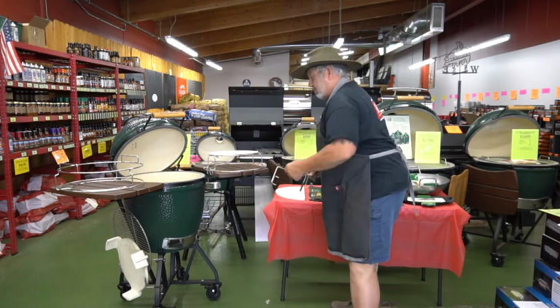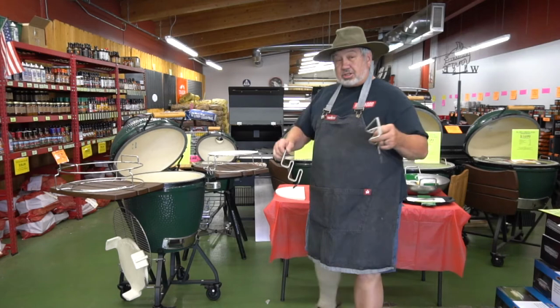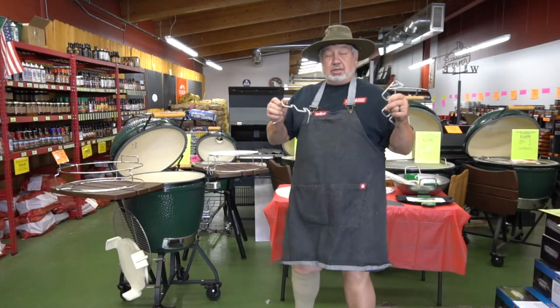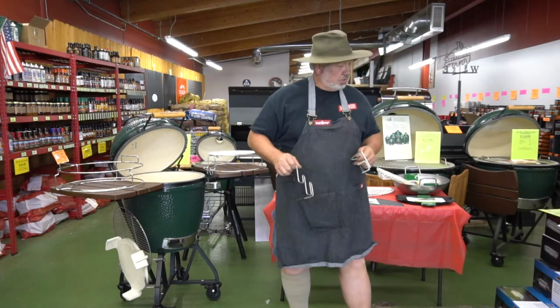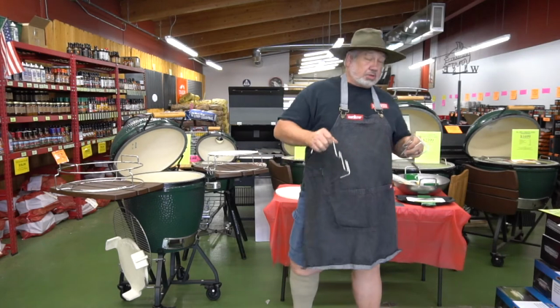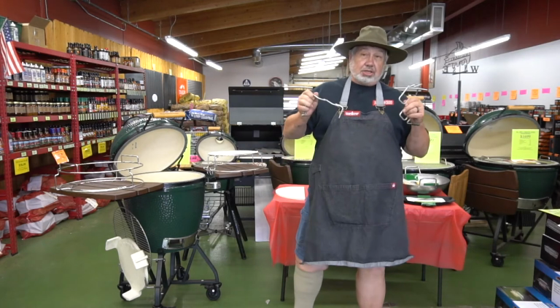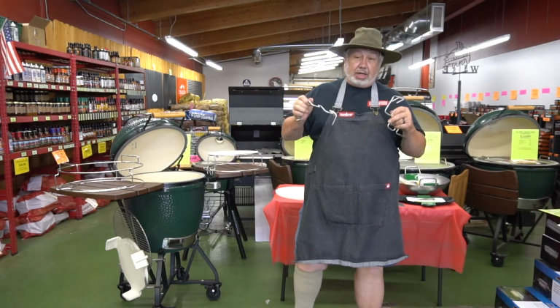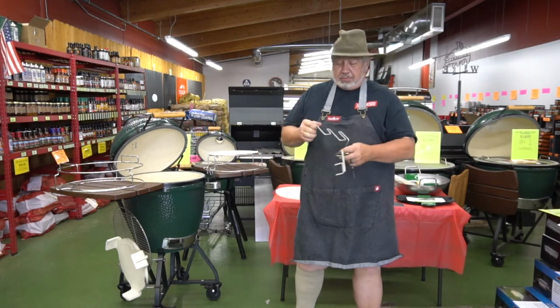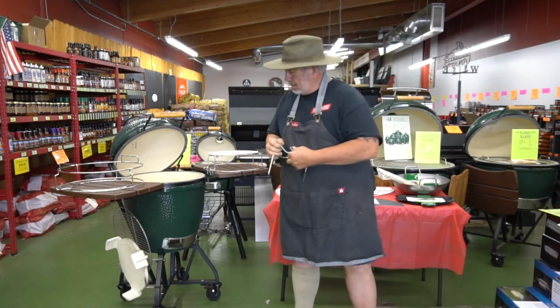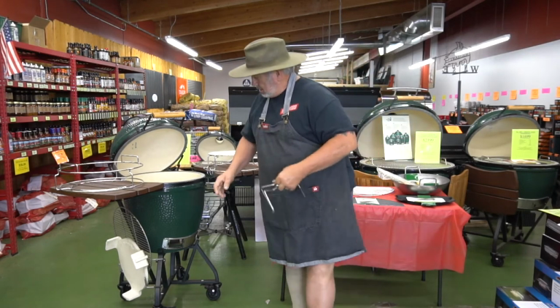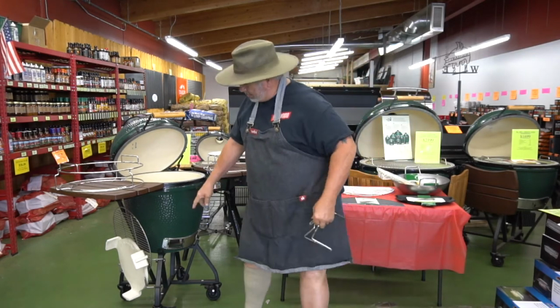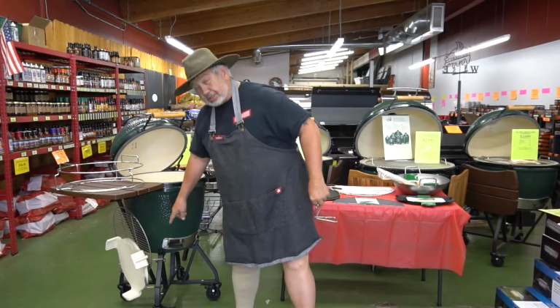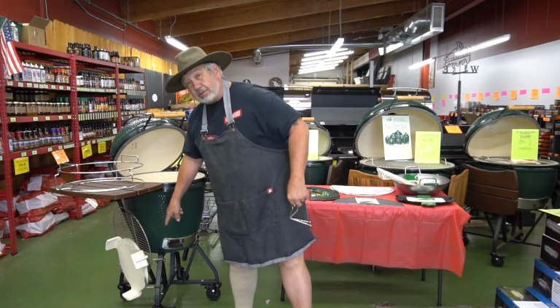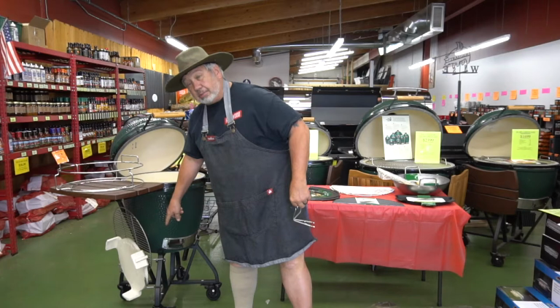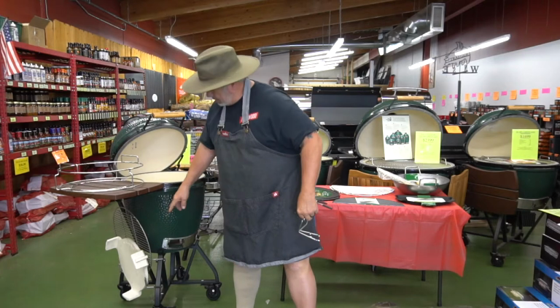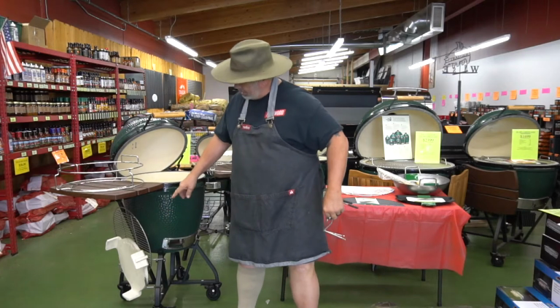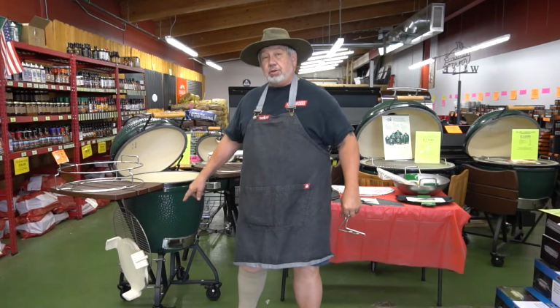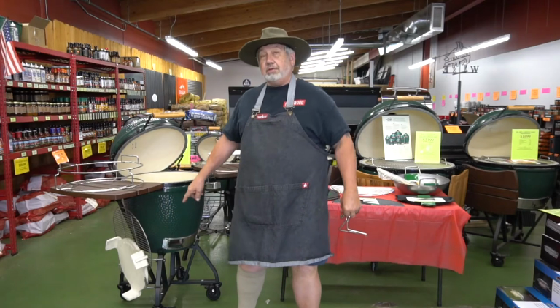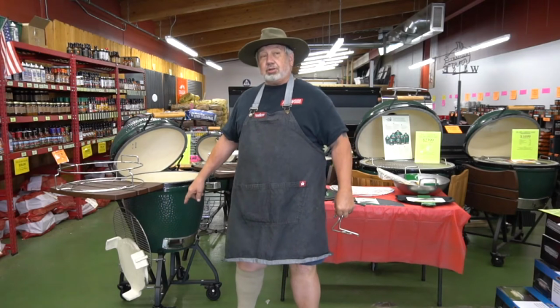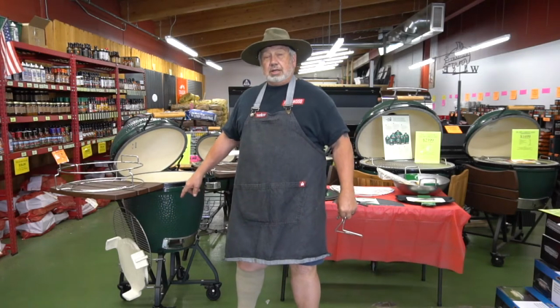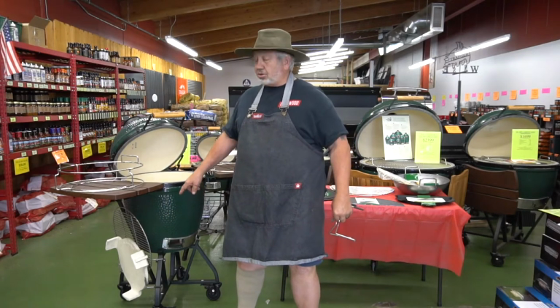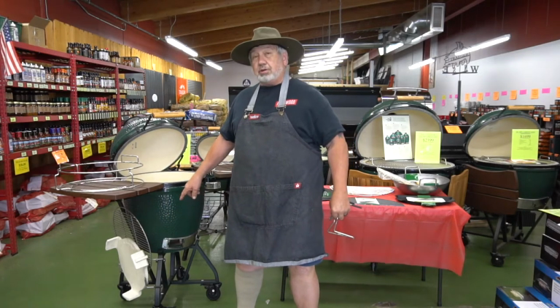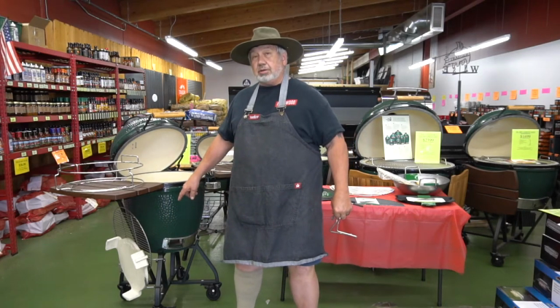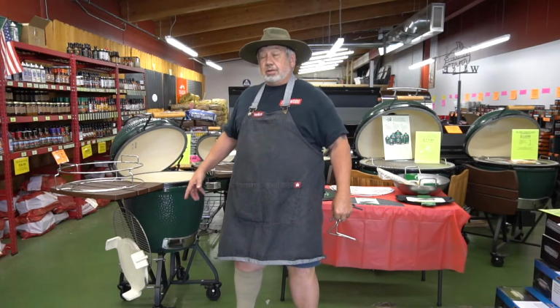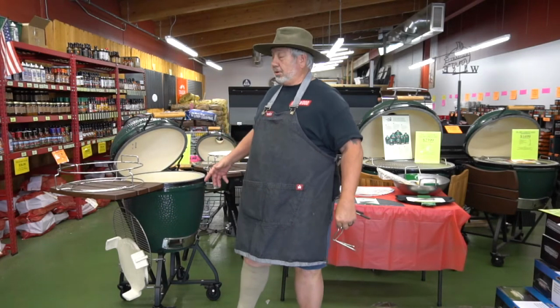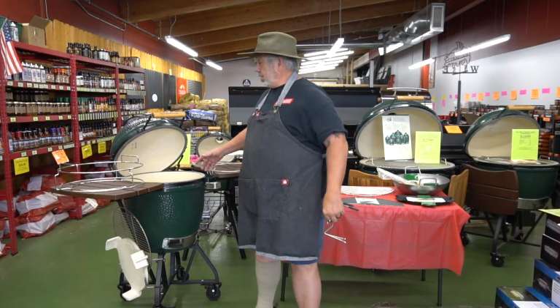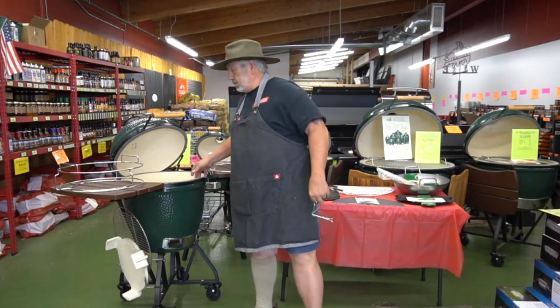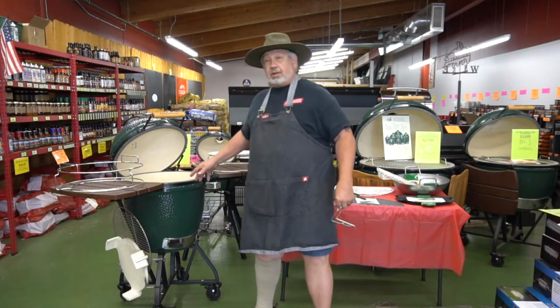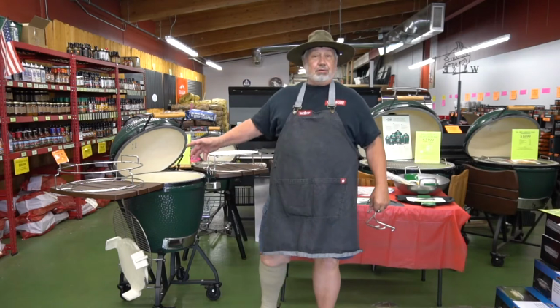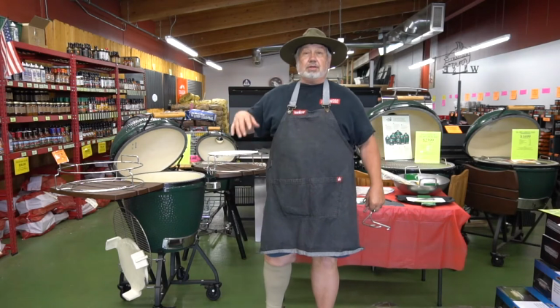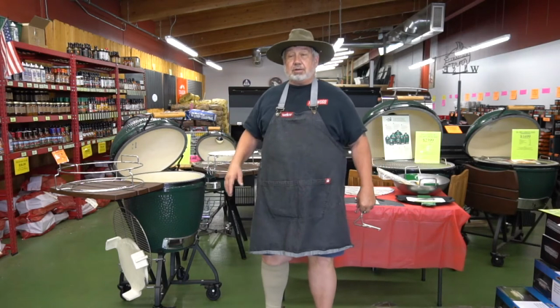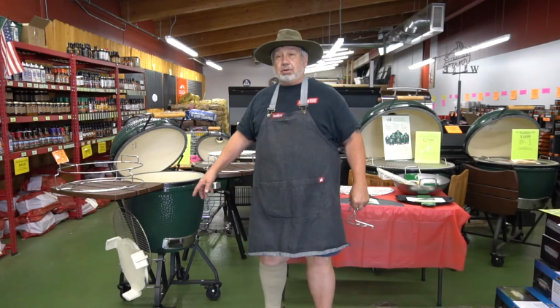We're going to start with their utility rack. You mount it on the side of the grill, and then you can put your convector and your cooking grid down there. That way when you're not using them, they're not floating all over the yard or getting broken.